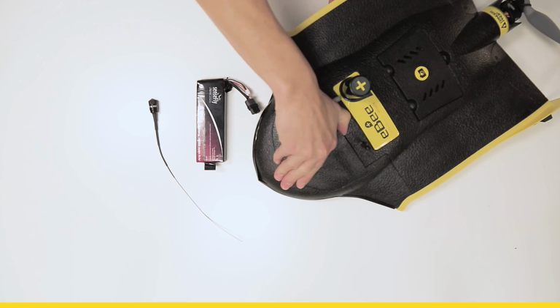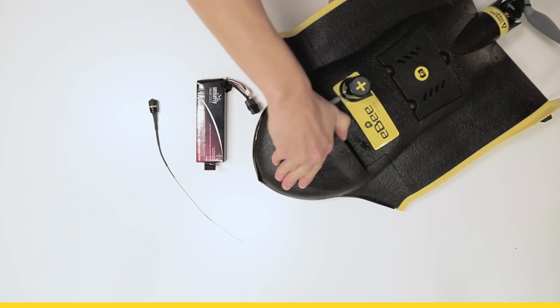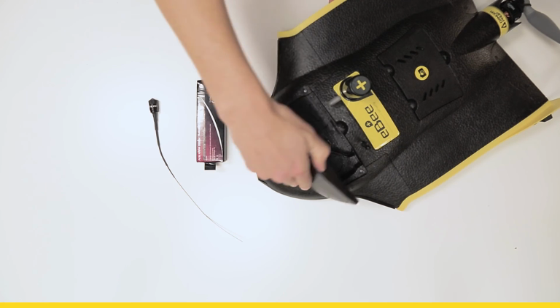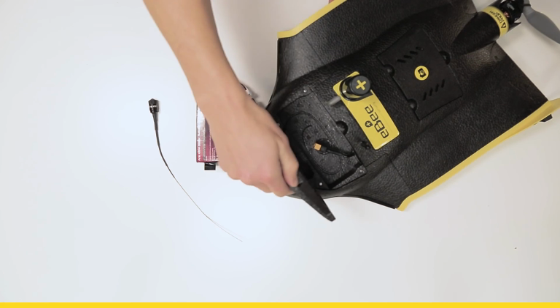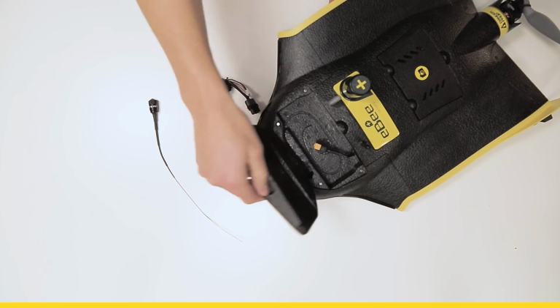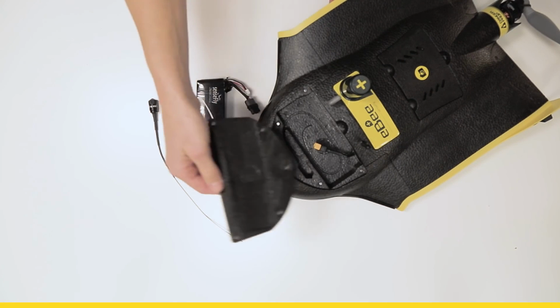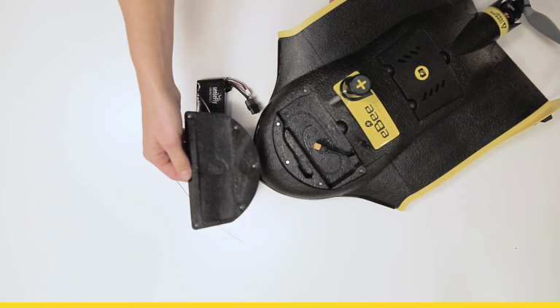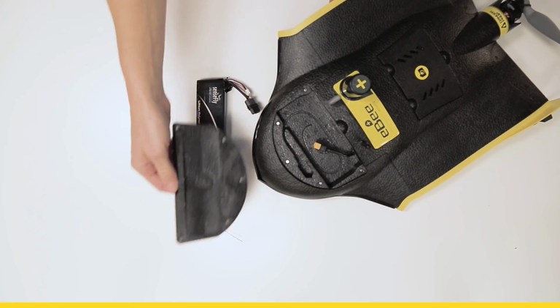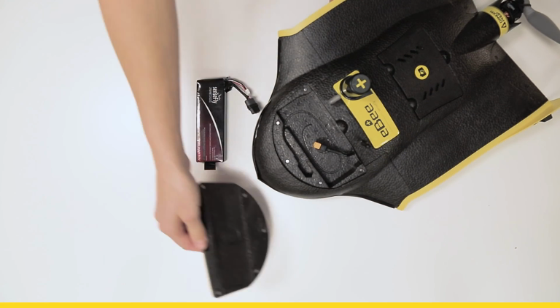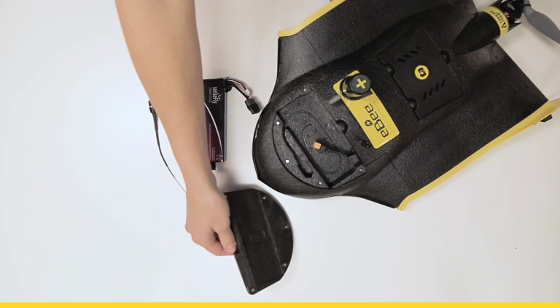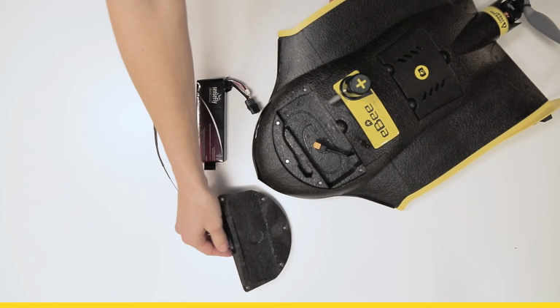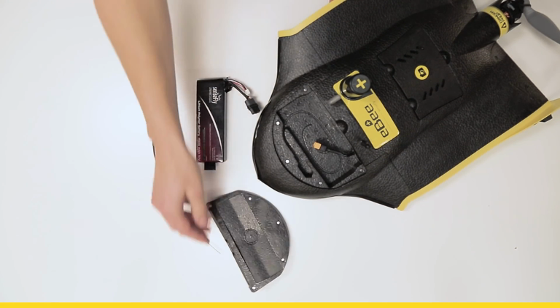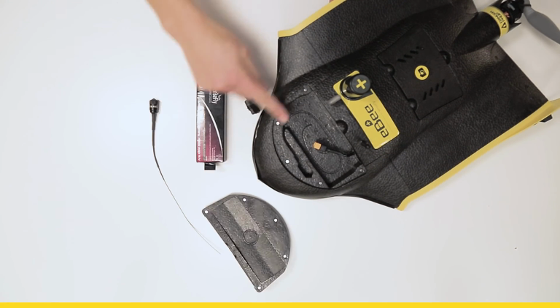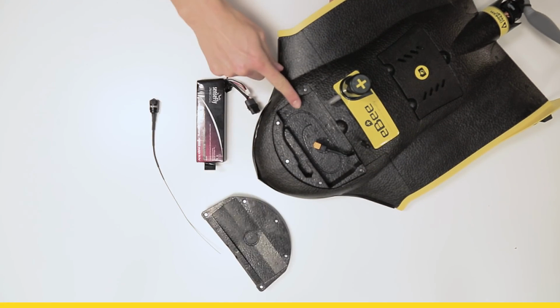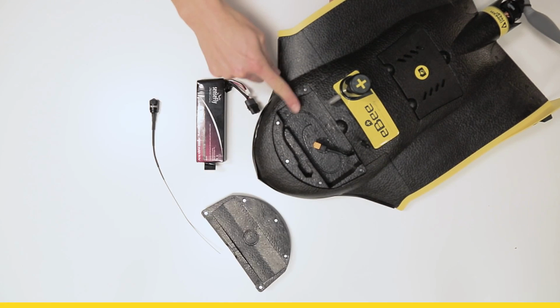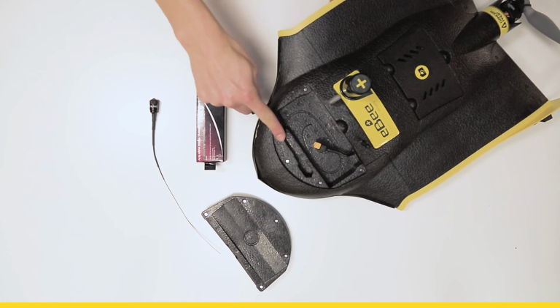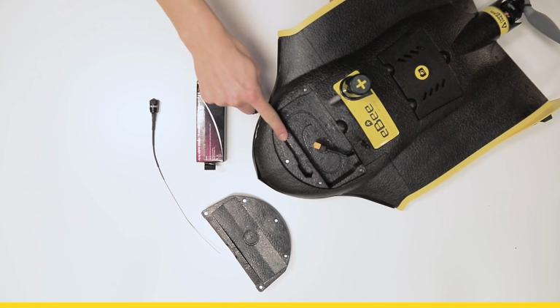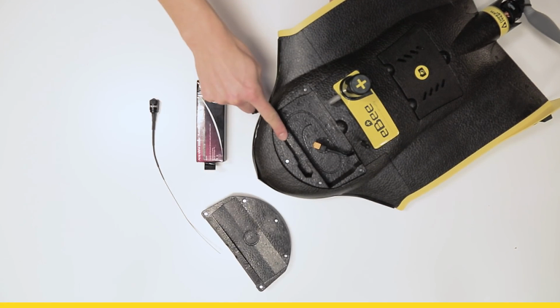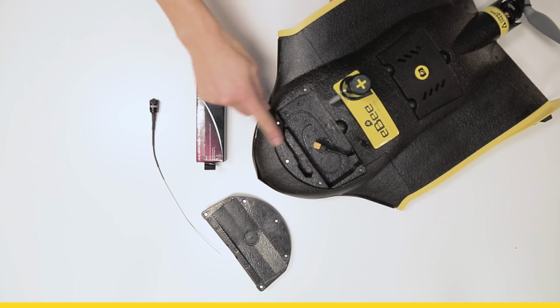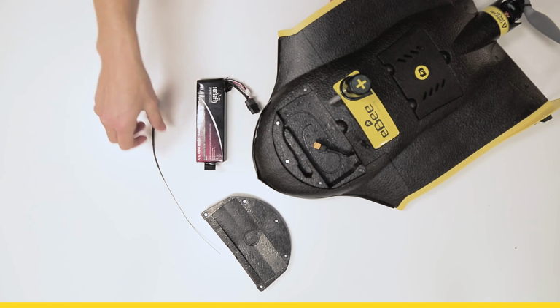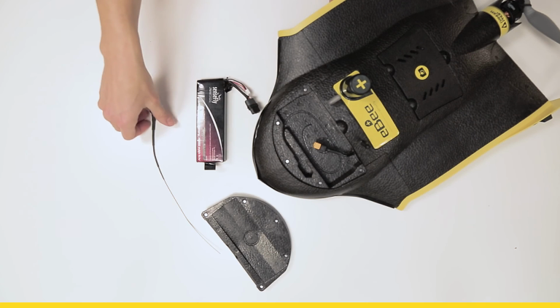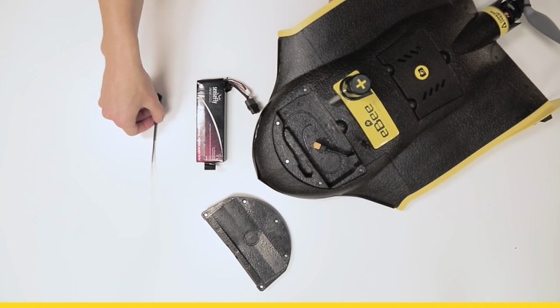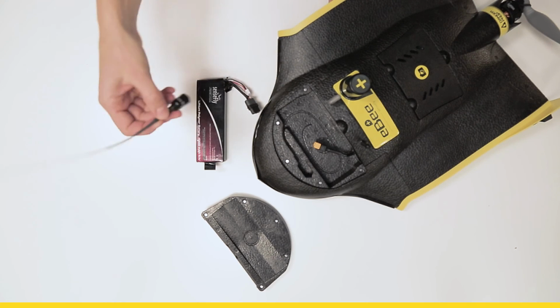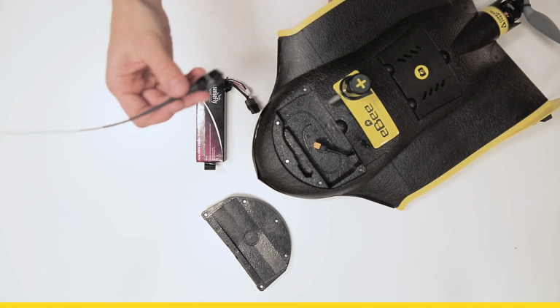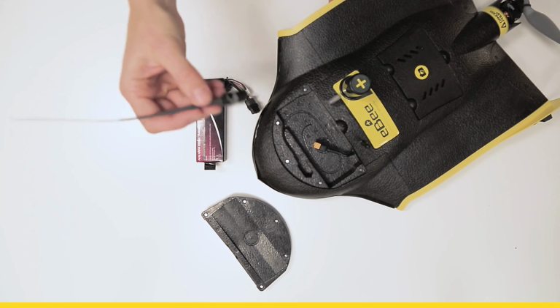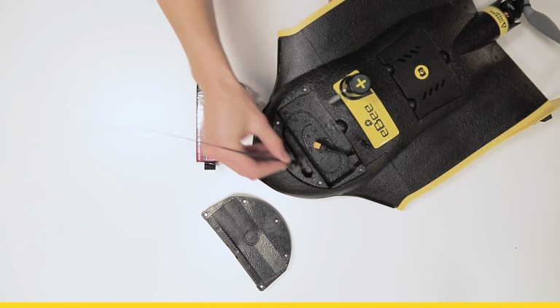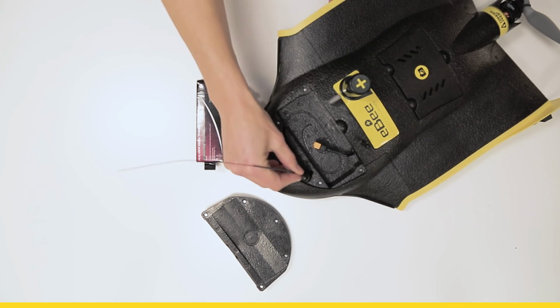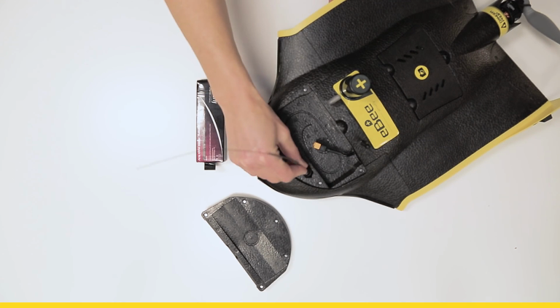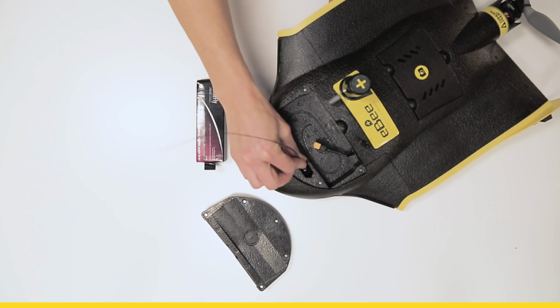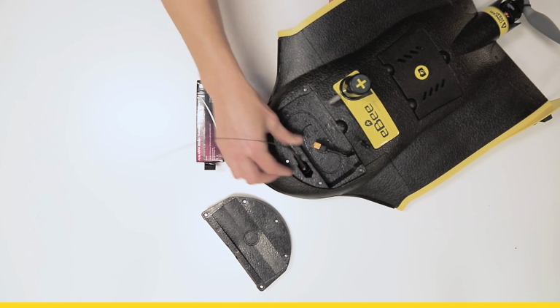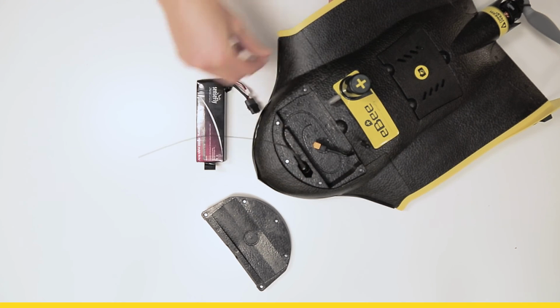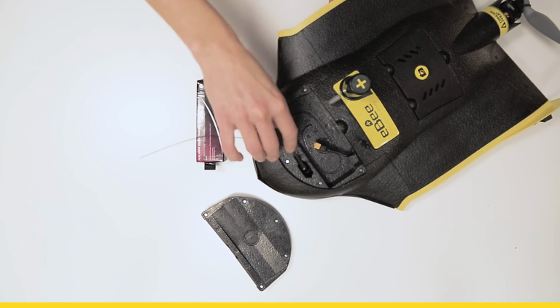Open the battery compartment. You will find two compartments in there: one for a little radio tracker and the other for the battery.